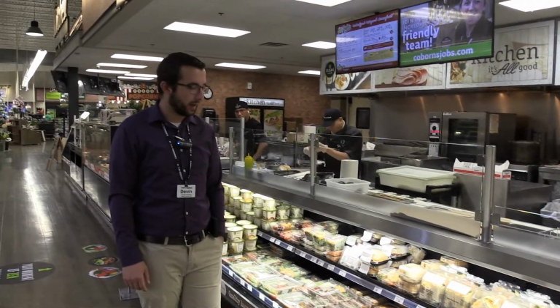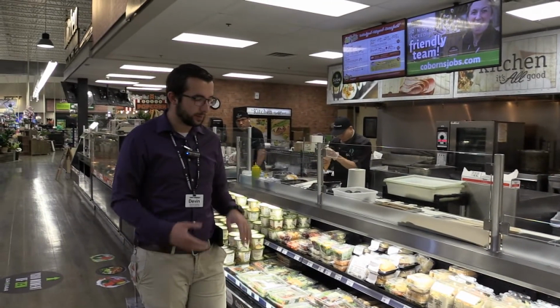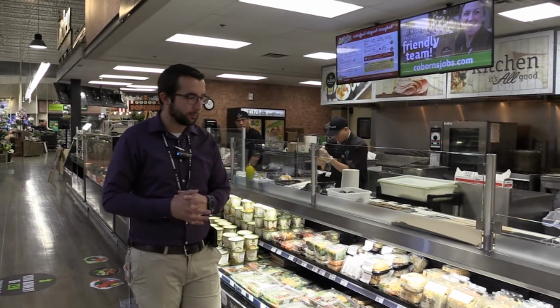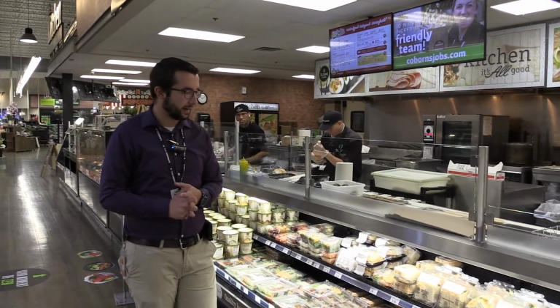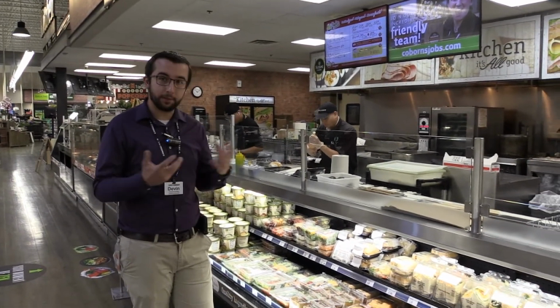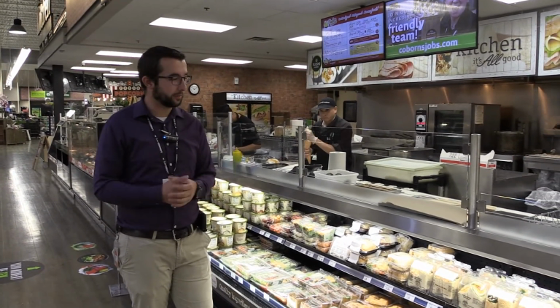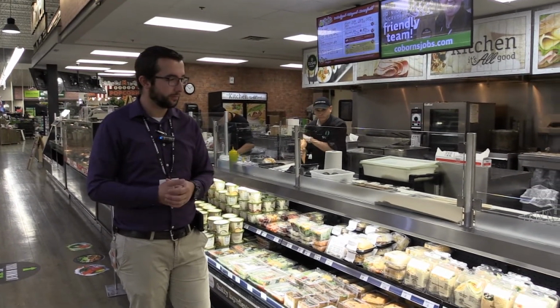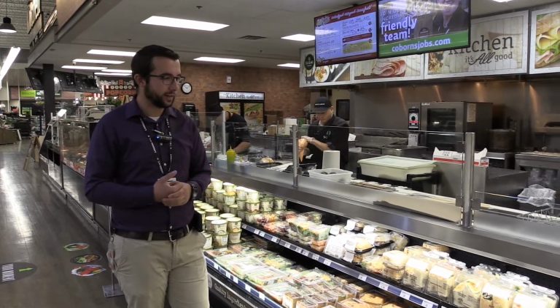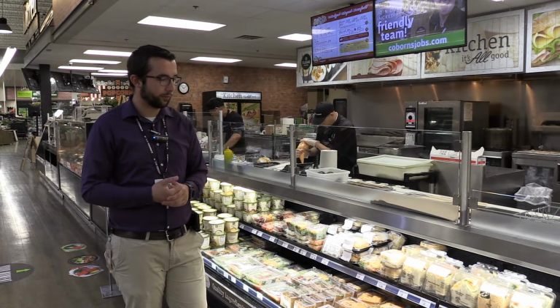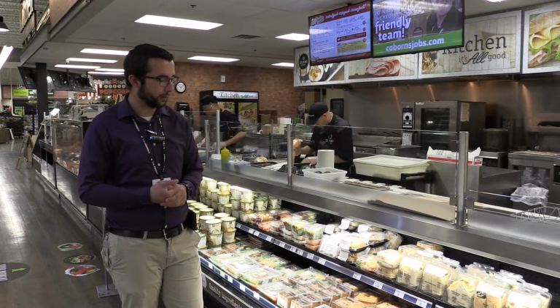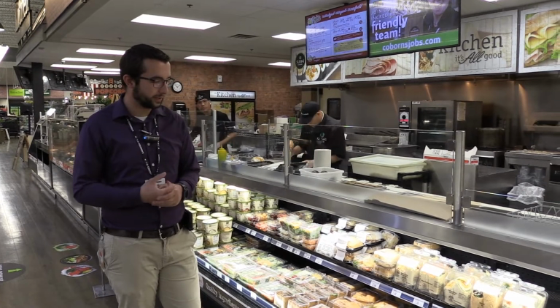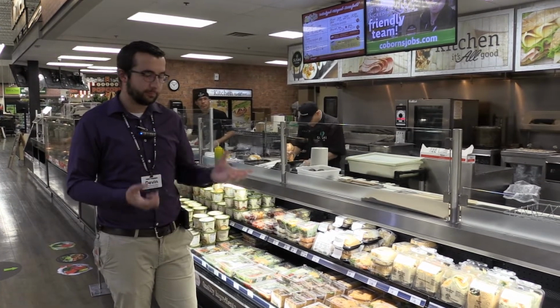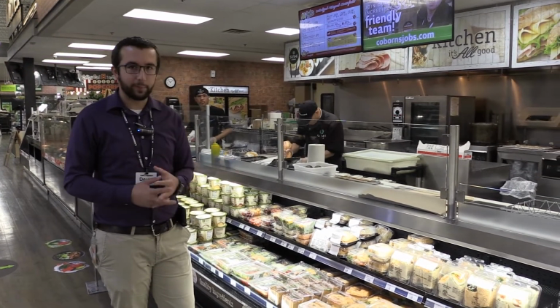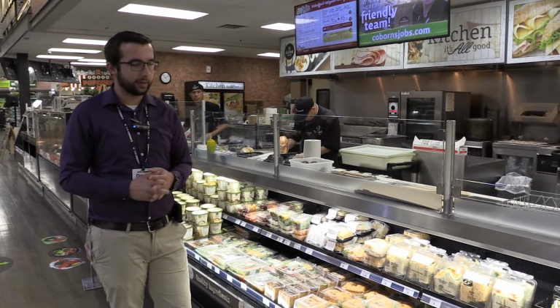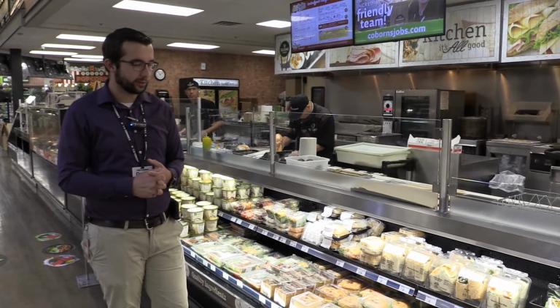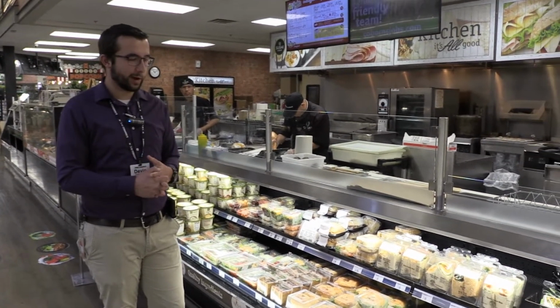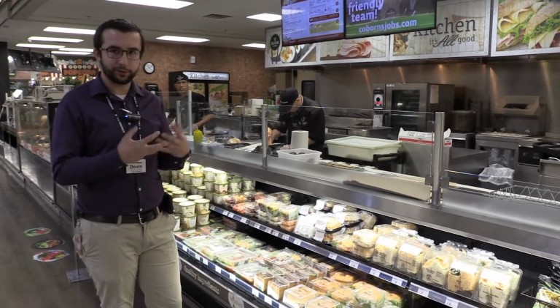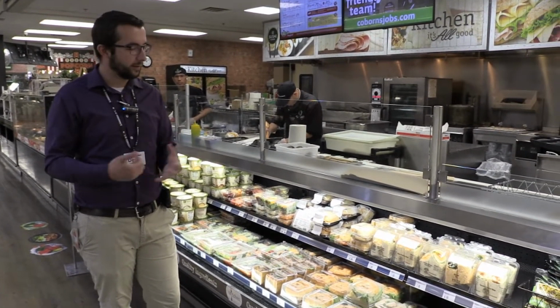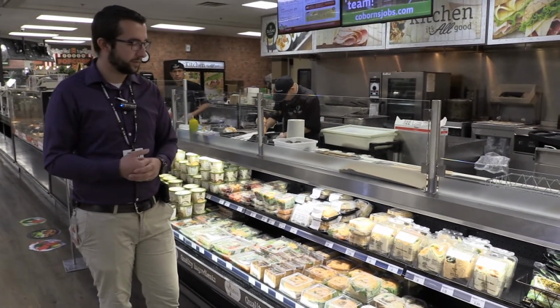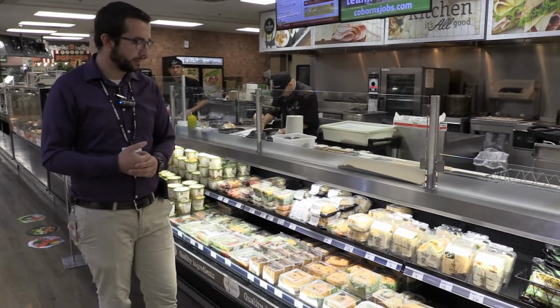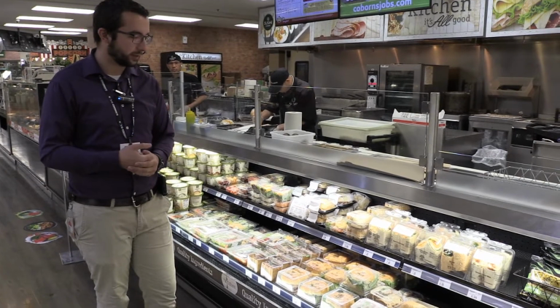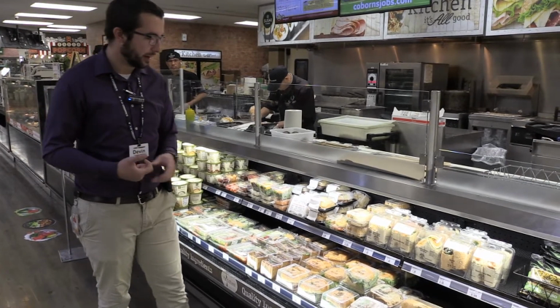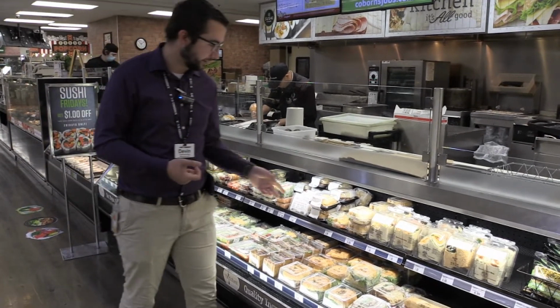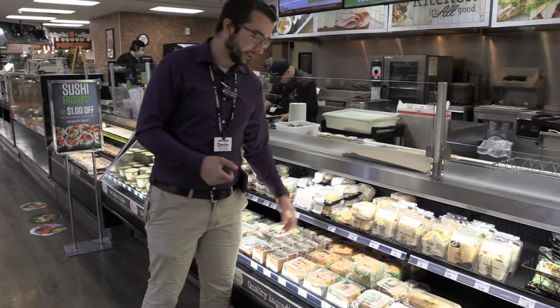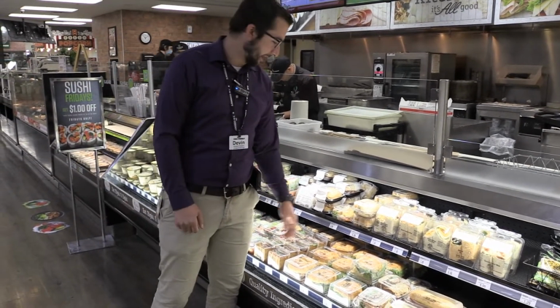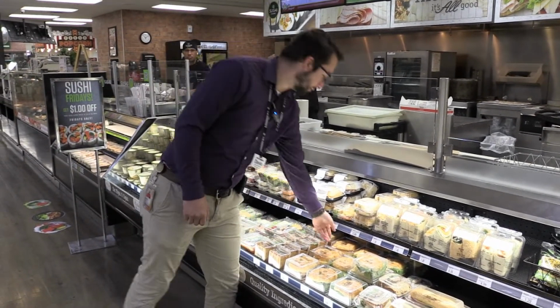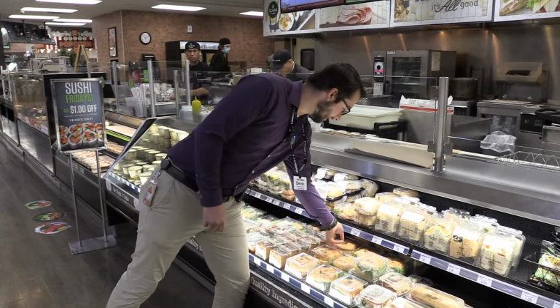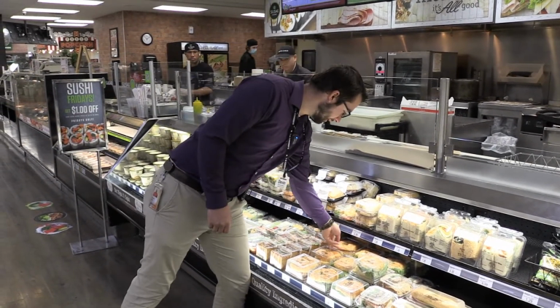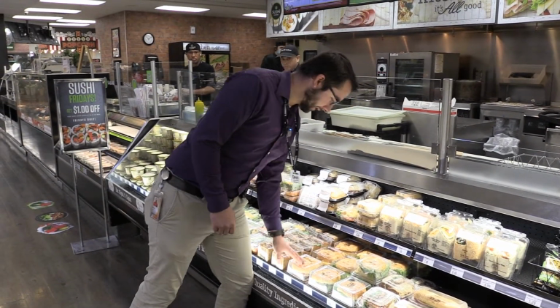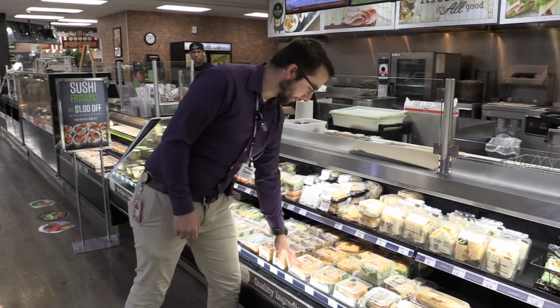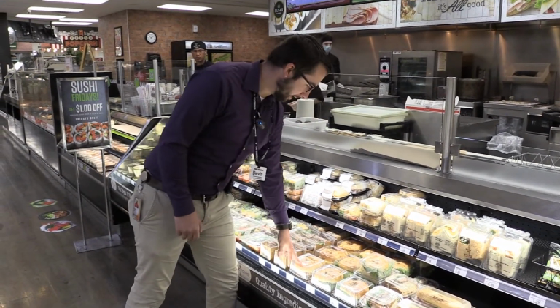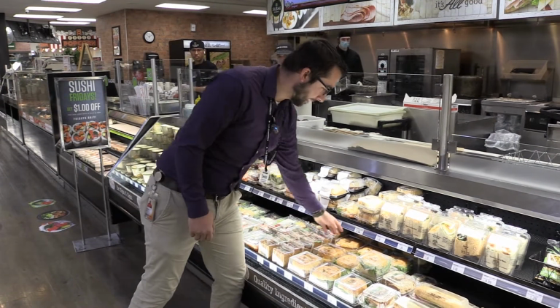We're in the deli department now. We're going to follow the same rule of thumb where we want to pick from the back and make sure the product looks visually appealing and there's nothing wrong with it. We need a ham and cheddar croissant sandwich, so instead of grabbing from up here, I'm going to reach back as far as I can.